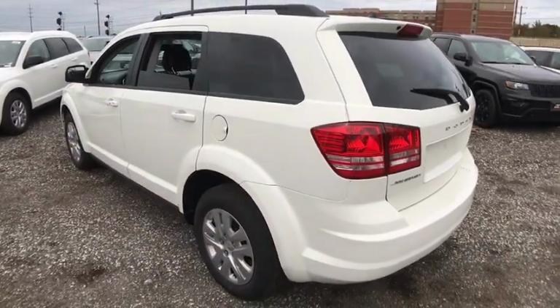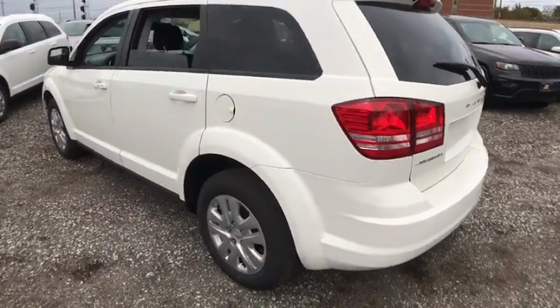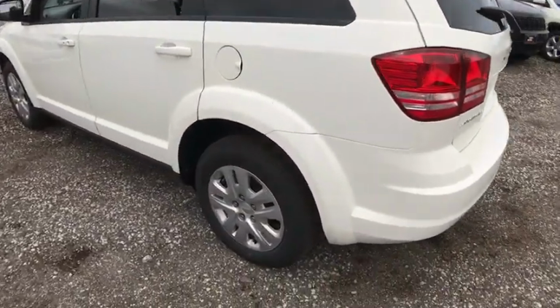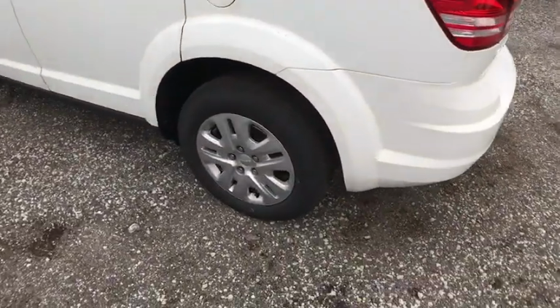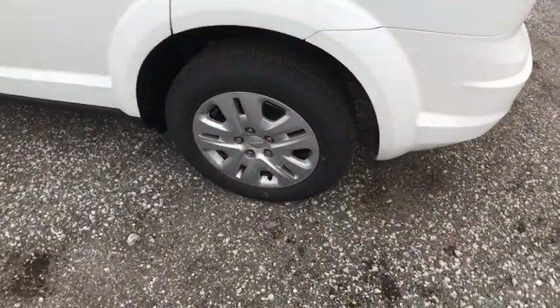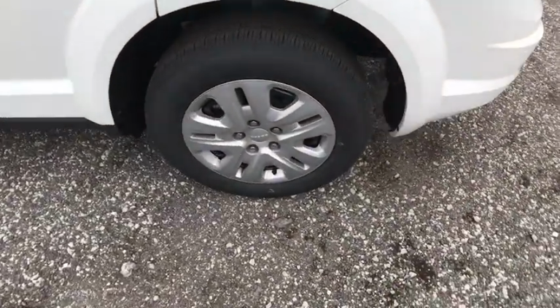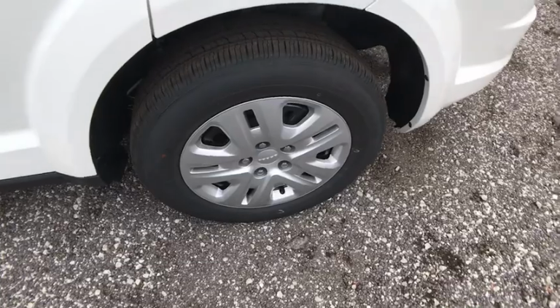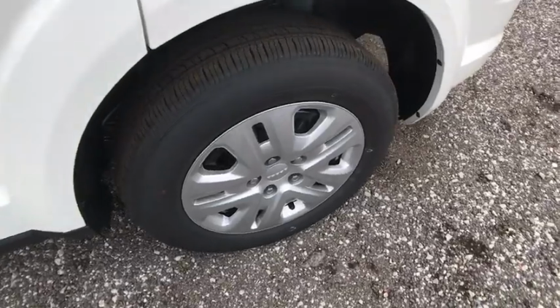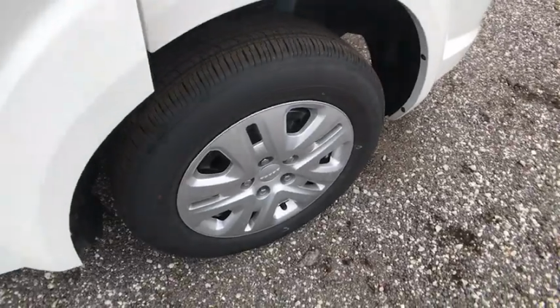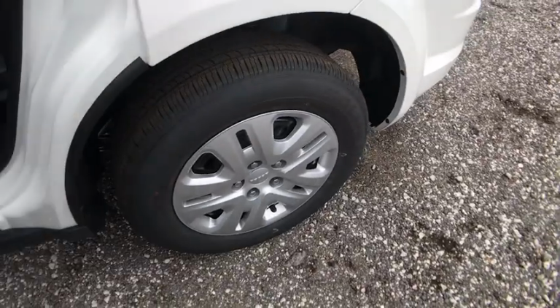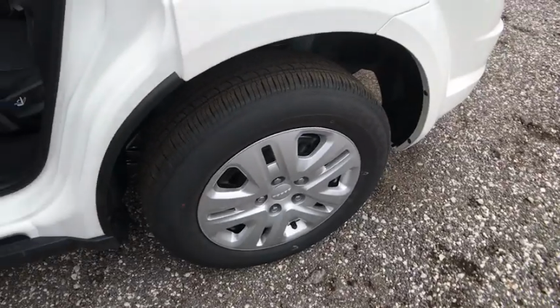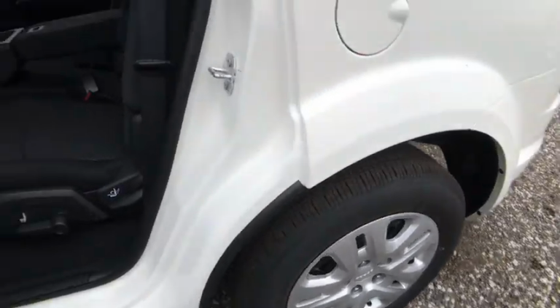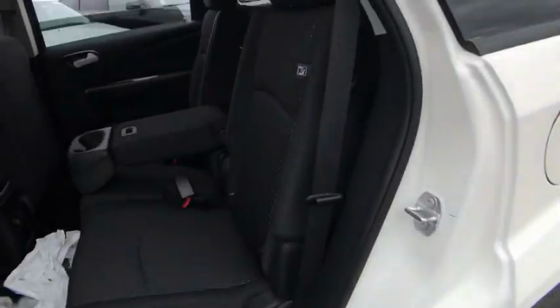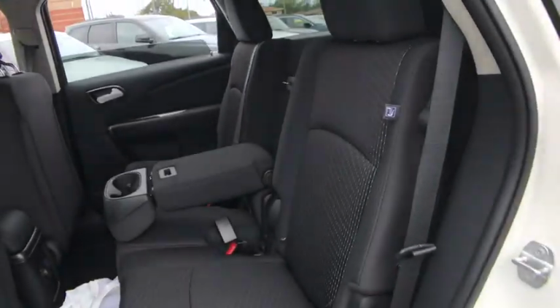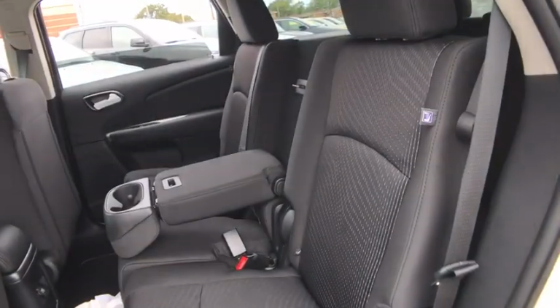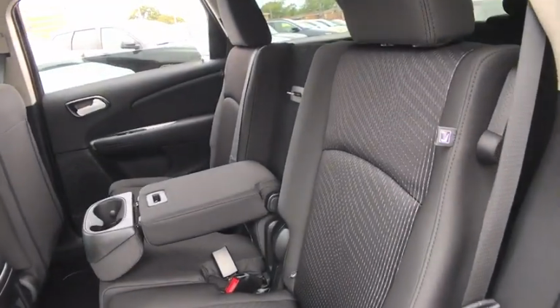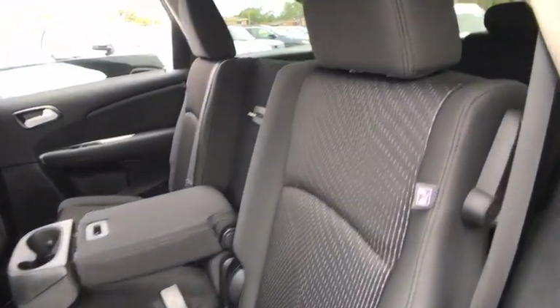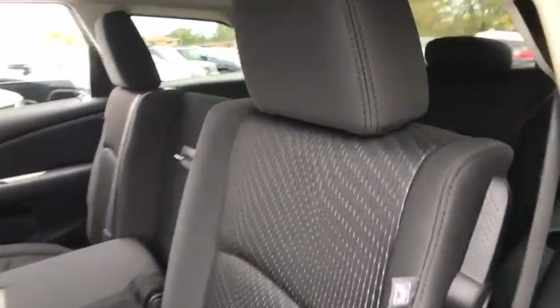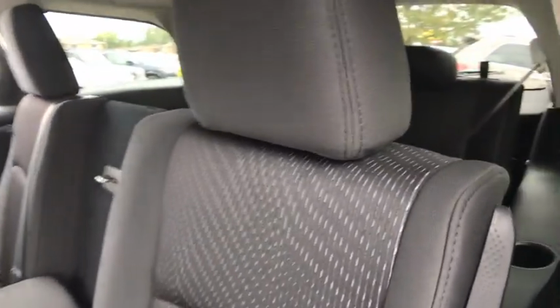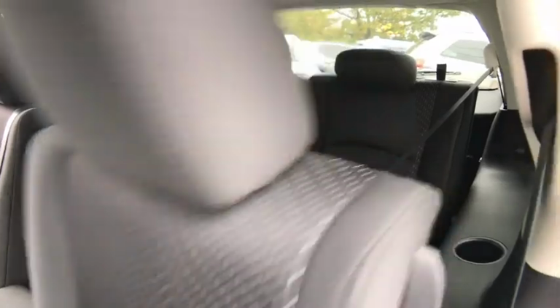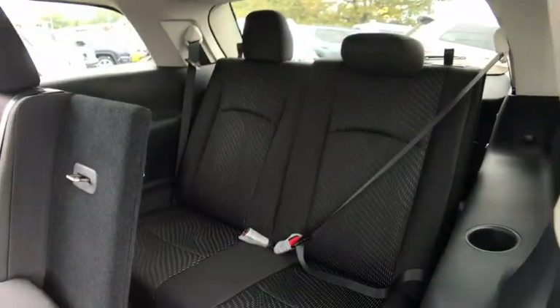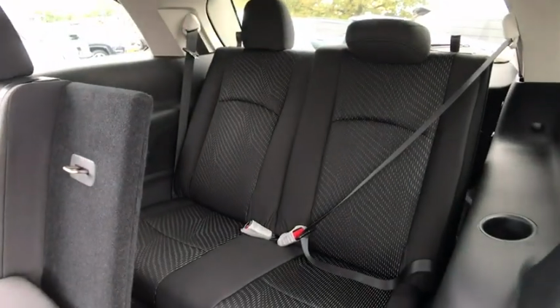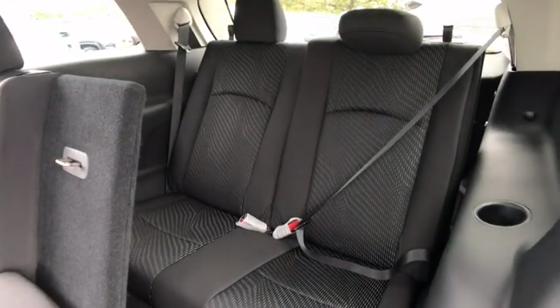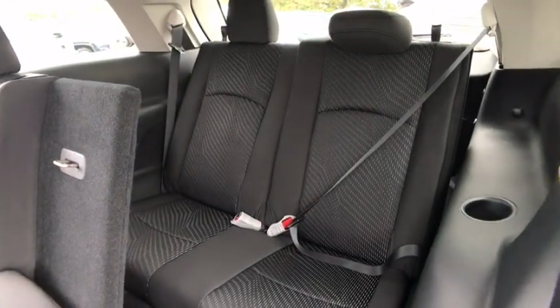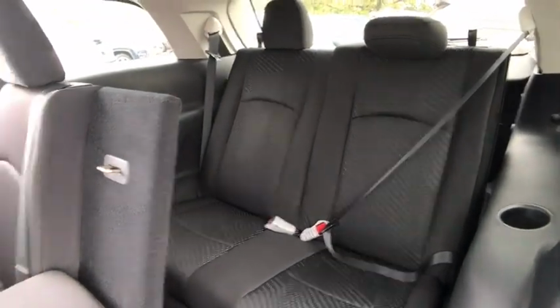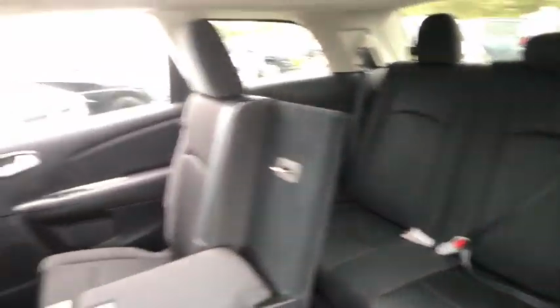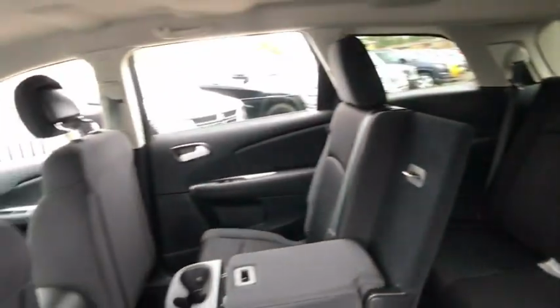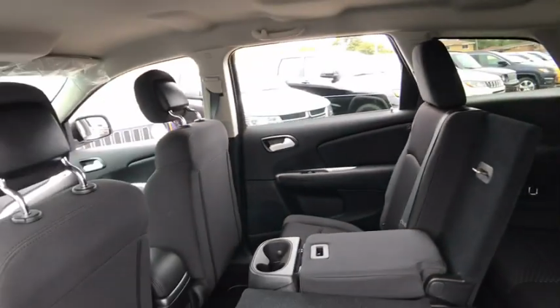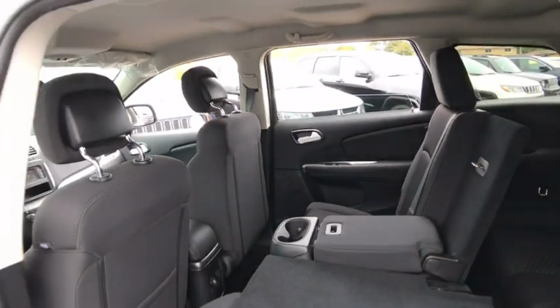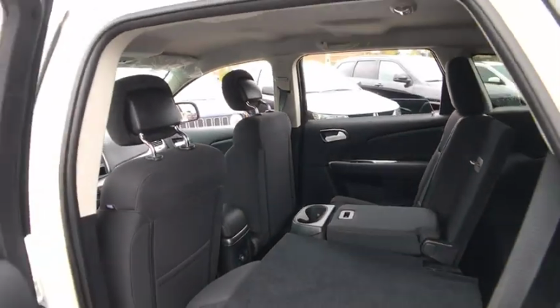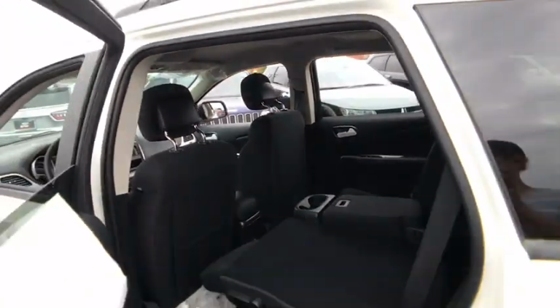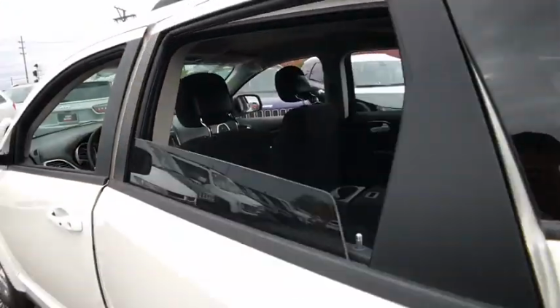Stability control, traction control, keyless entry, anti-lock braking system, steering wheel audio controls, power steering, adjustable steering wheel, cruise control, keyless start, floor mats, four-wheel disc brakes.